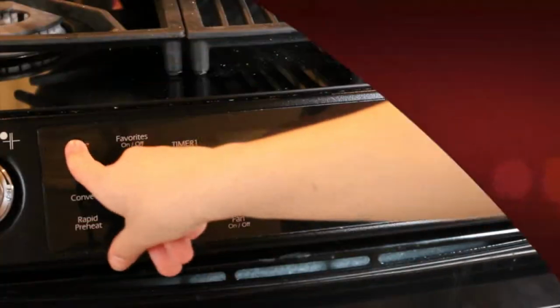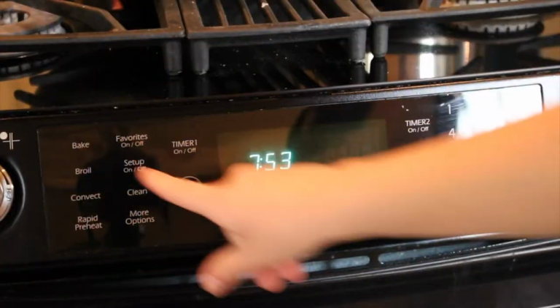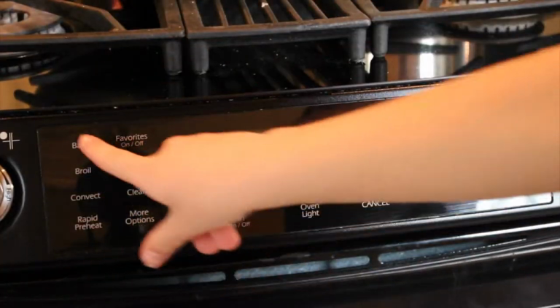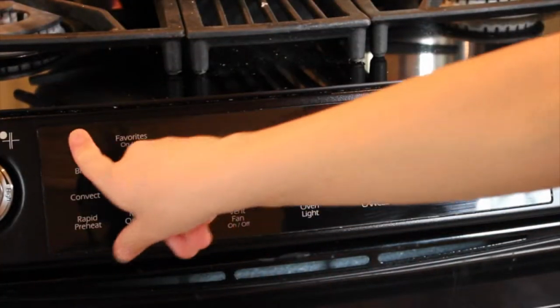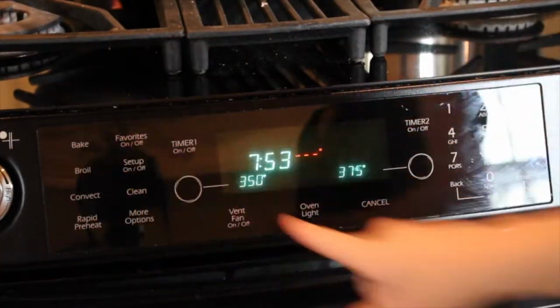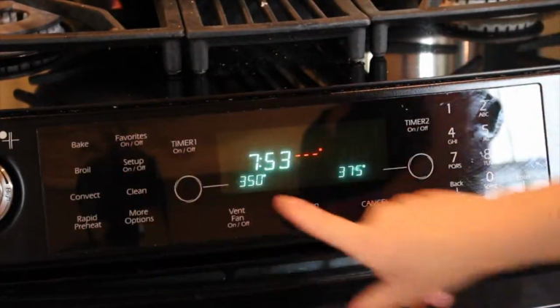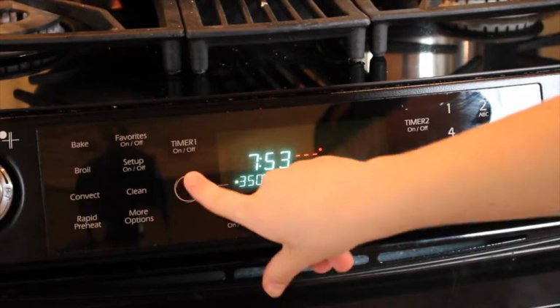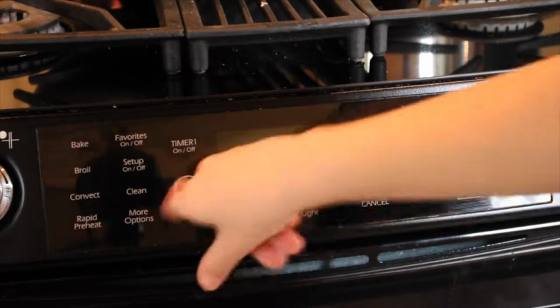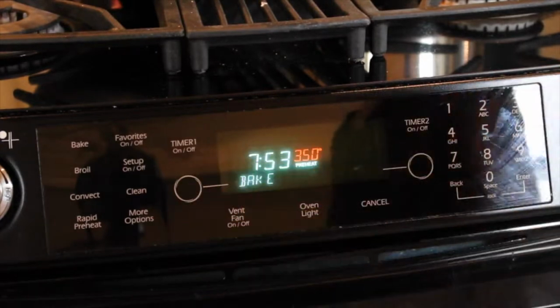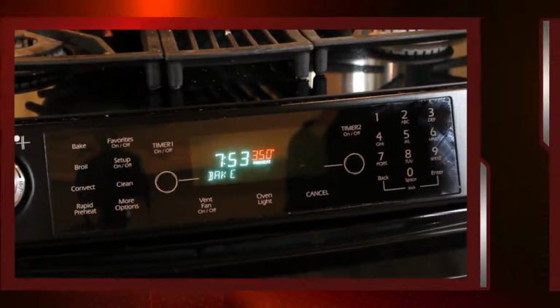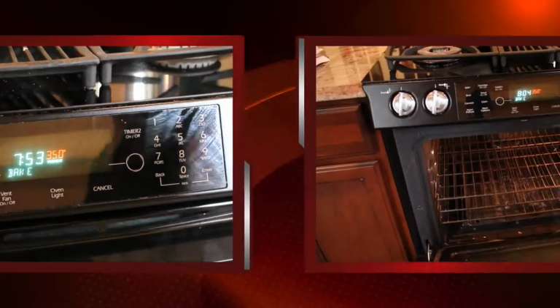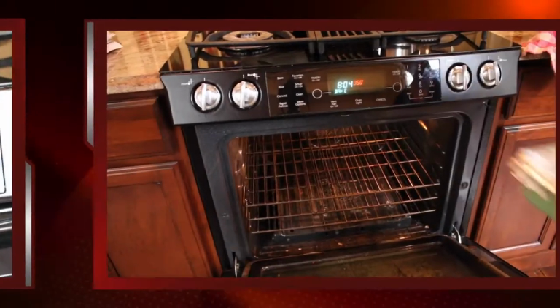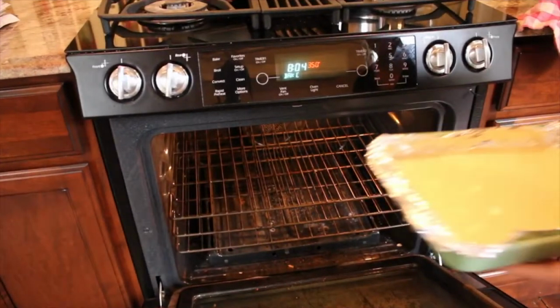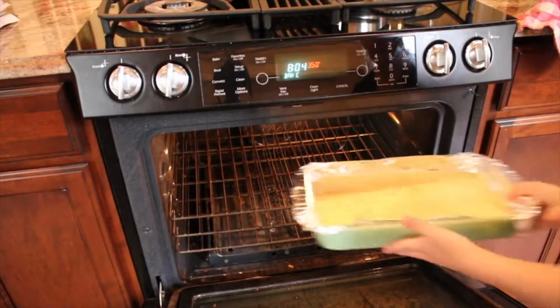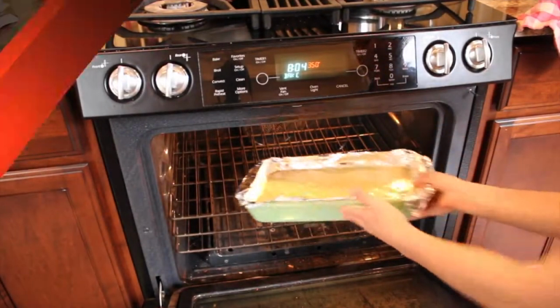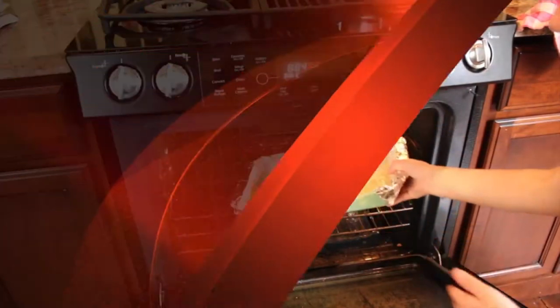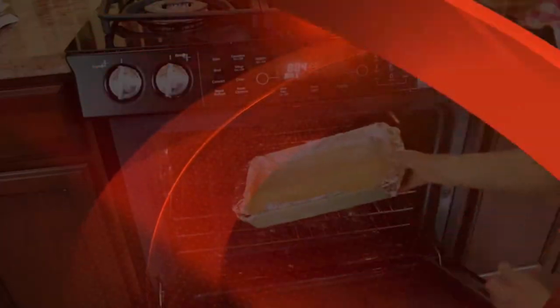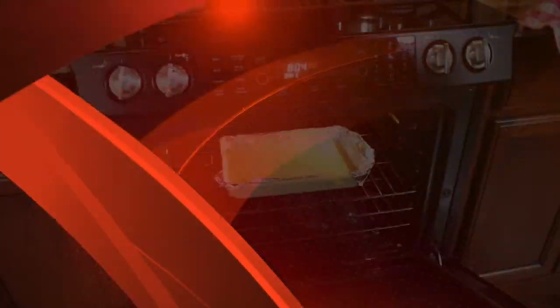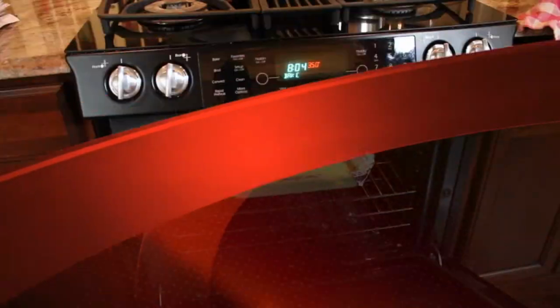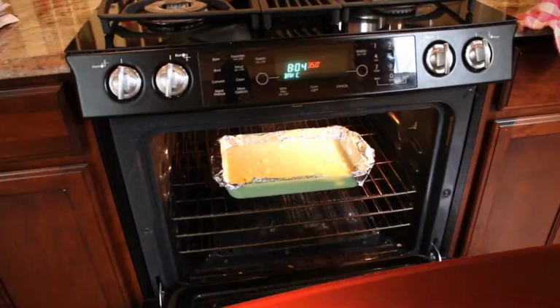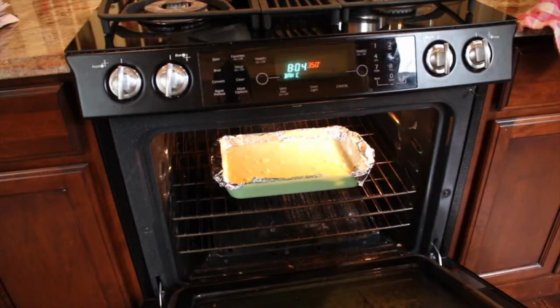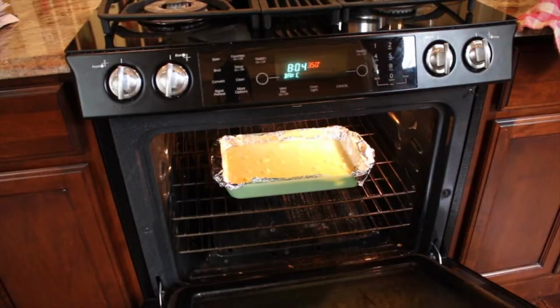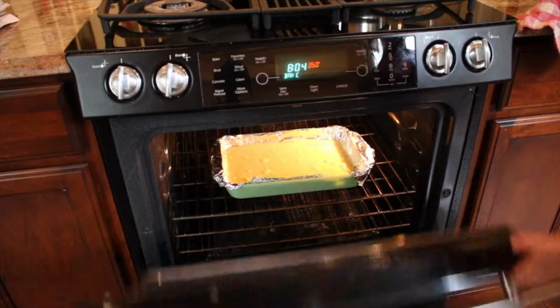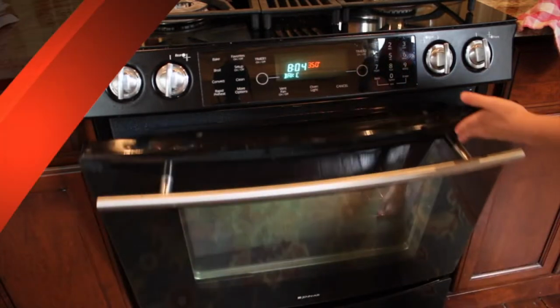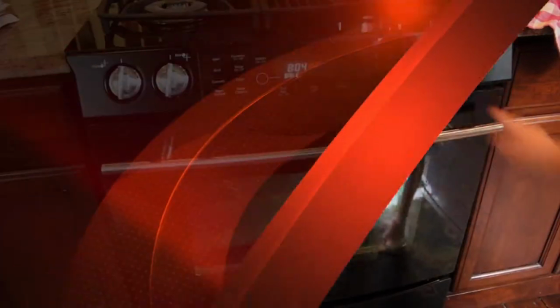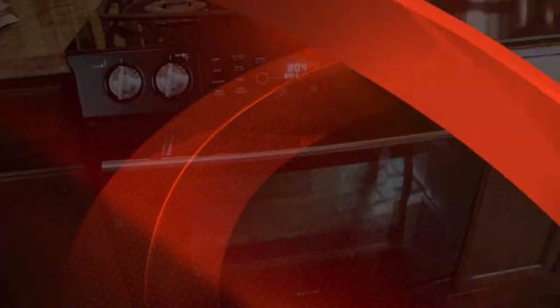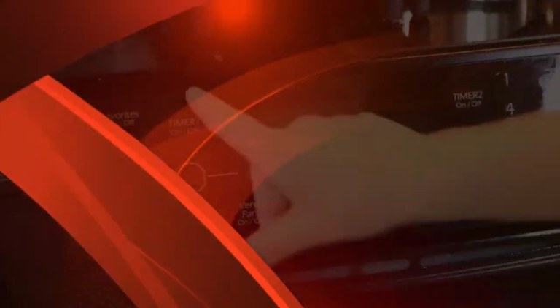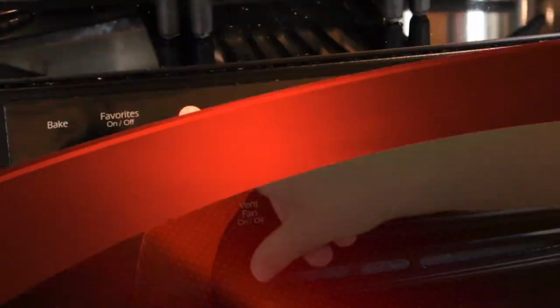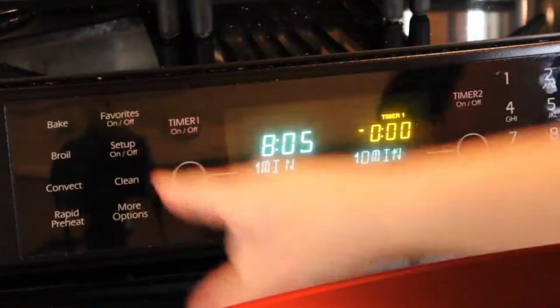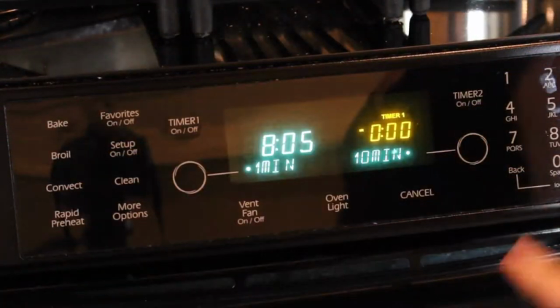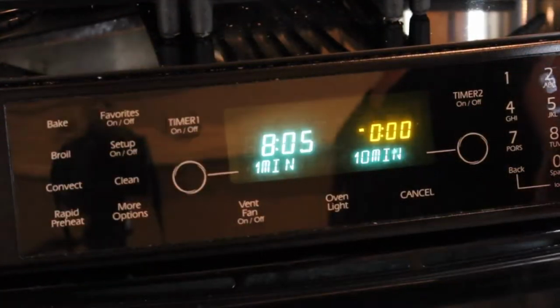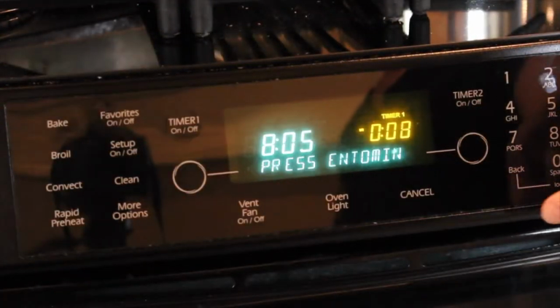Pre-heat your oven to 350 degrees. When your oven is at 350 degrees, bake your cake bars for about 30 to 35 minutes.